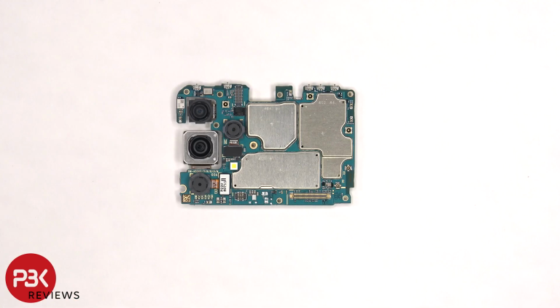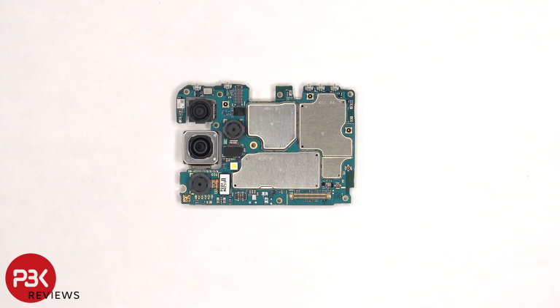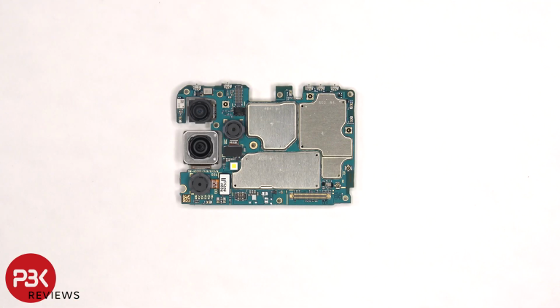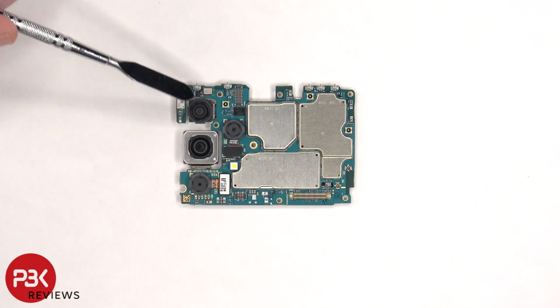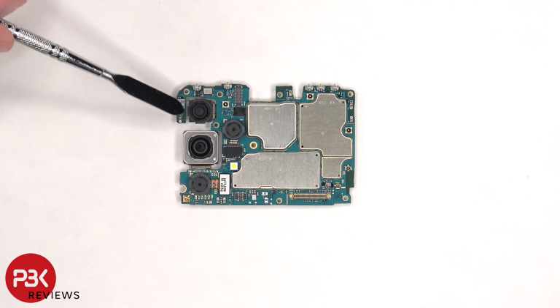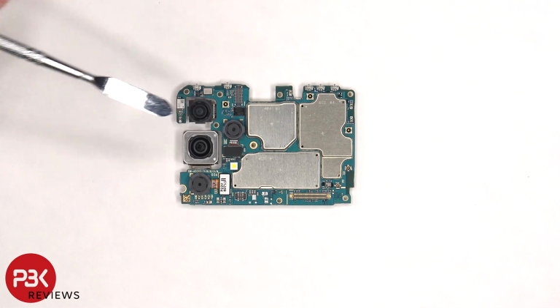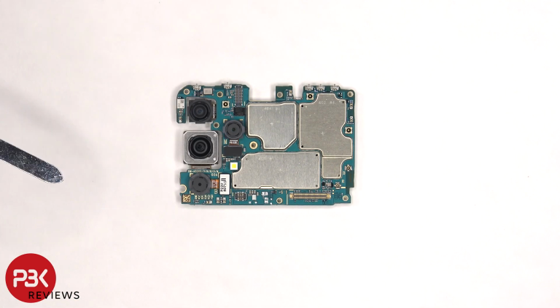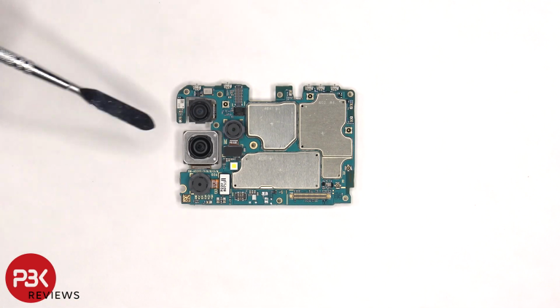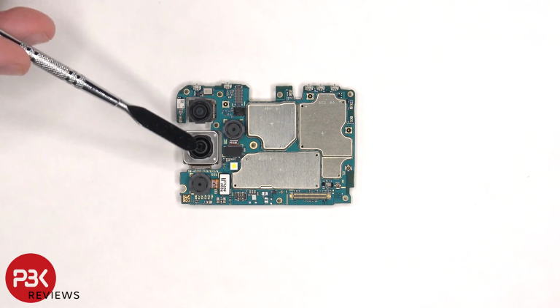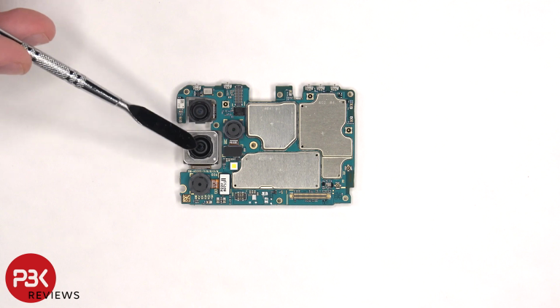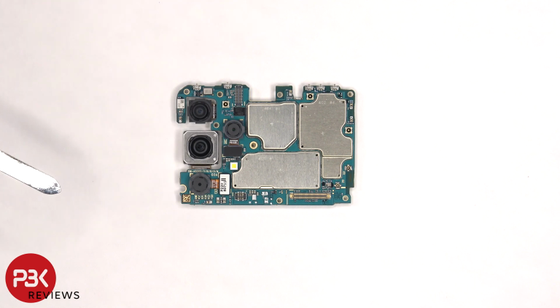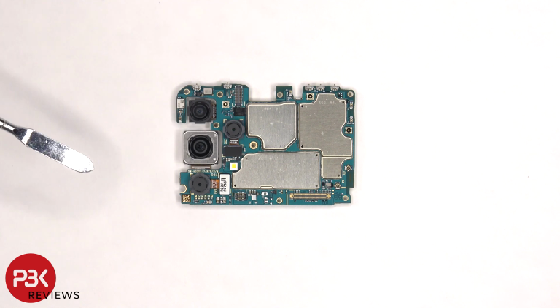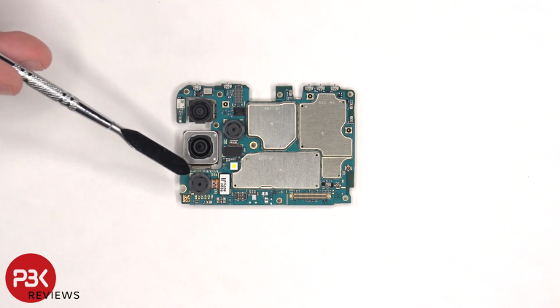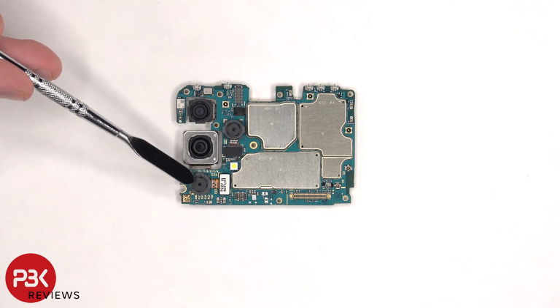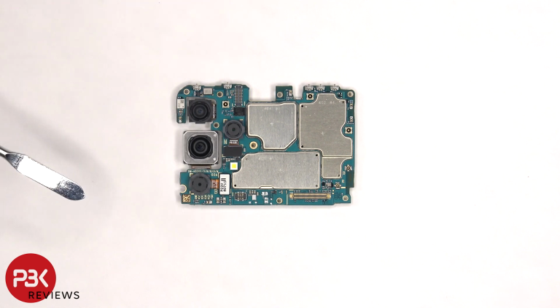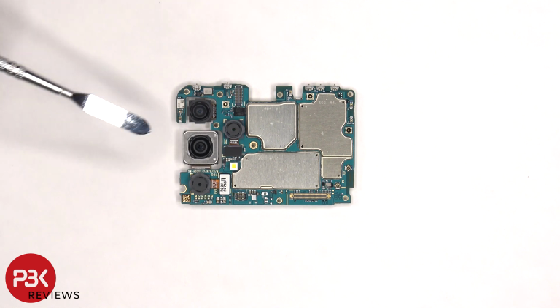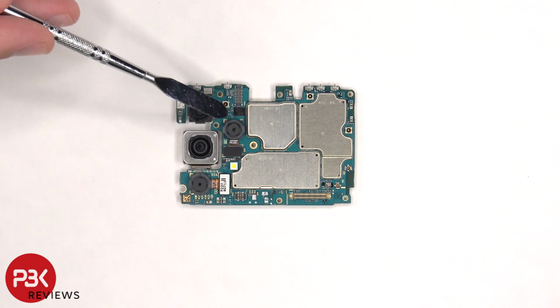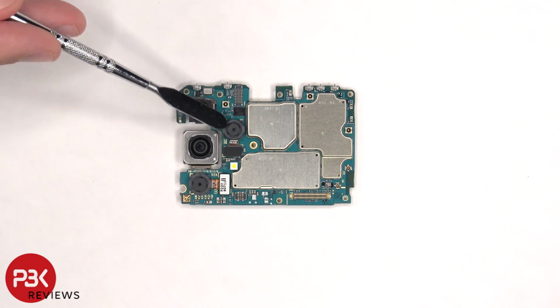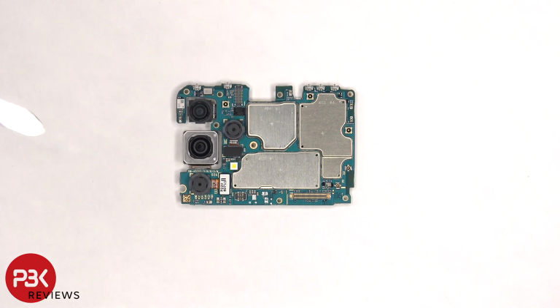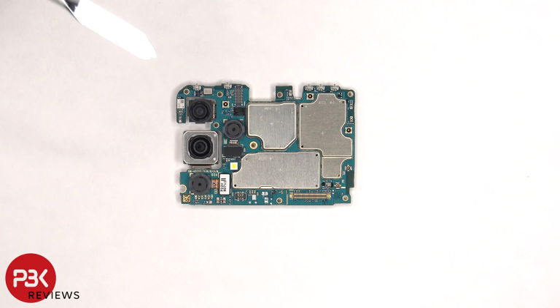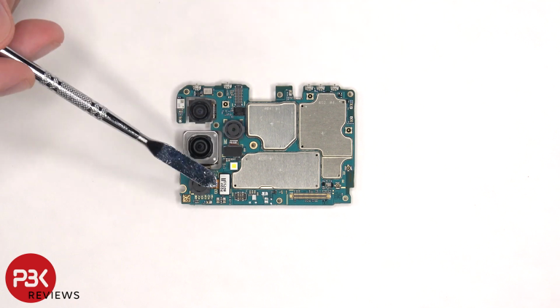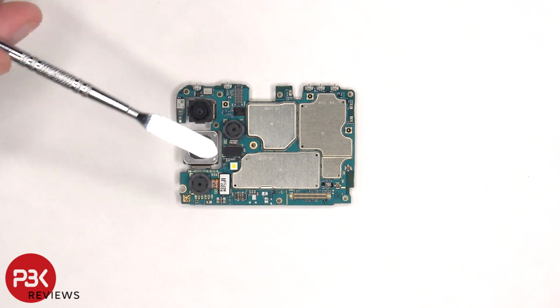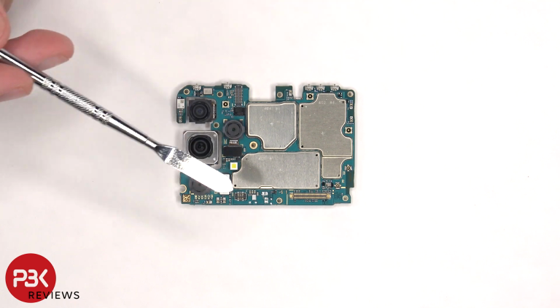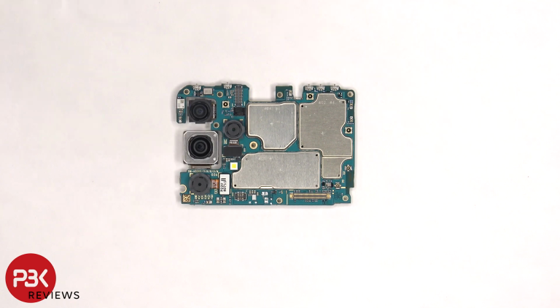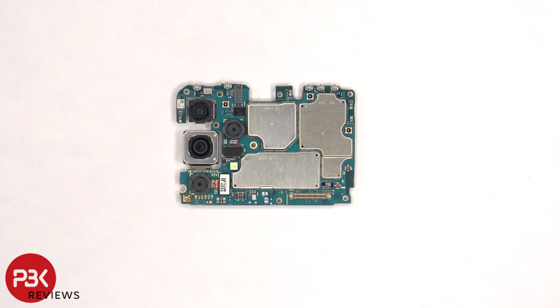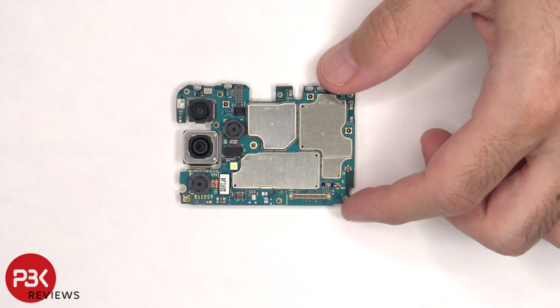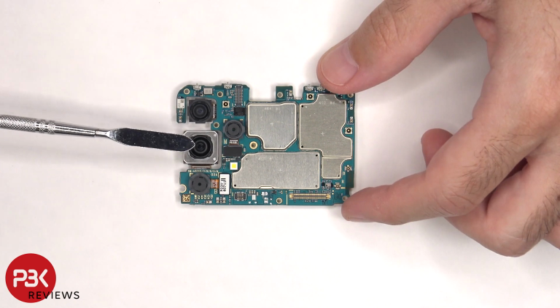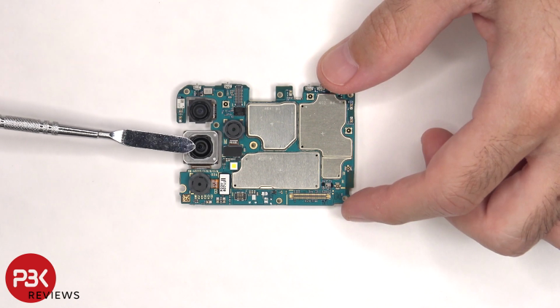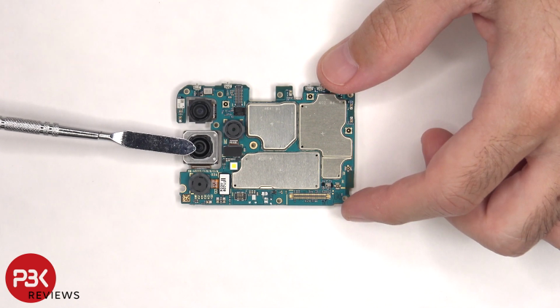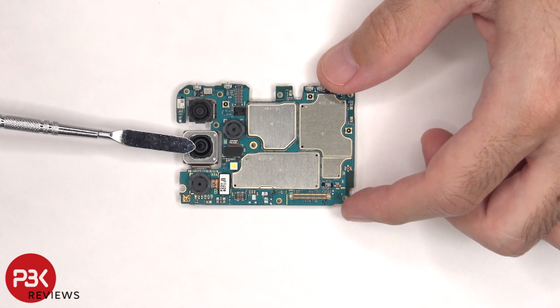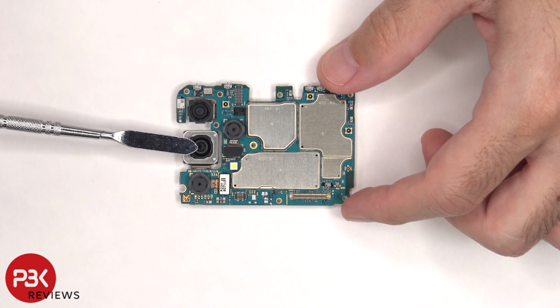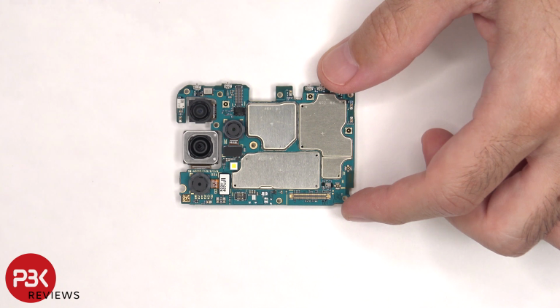On the main board, there's an 8 megapixel ultrawide lens, a 48 megapixel primary camera, a 2 megapixel depth lens, and a 5 megapixel macro lens. The camera connectors can be disconnected by just popping them off. The main camera is the only camera with OIS, or optical image stabilization.